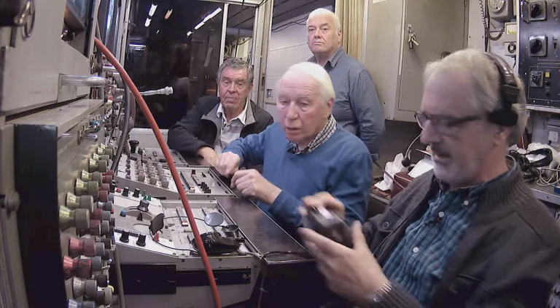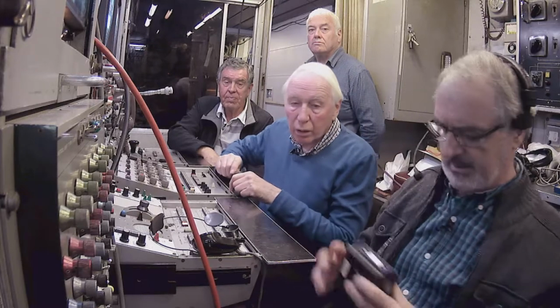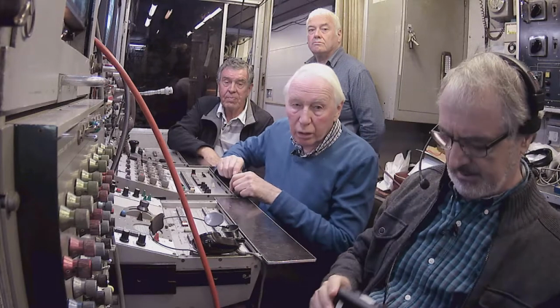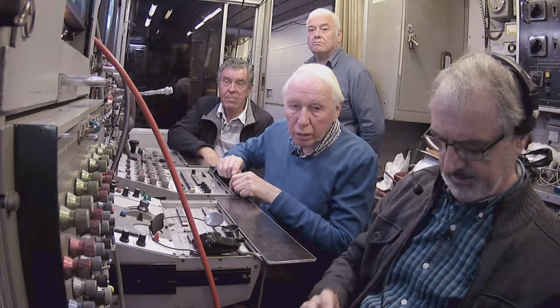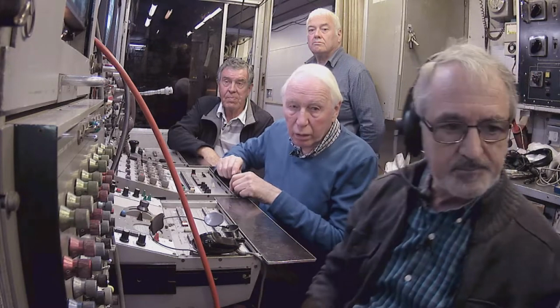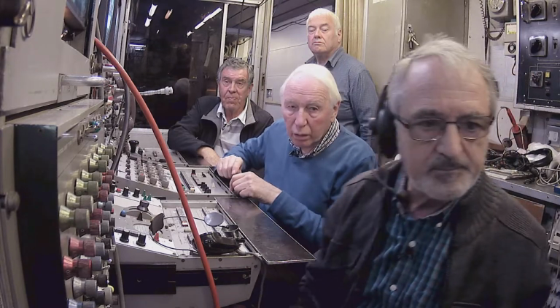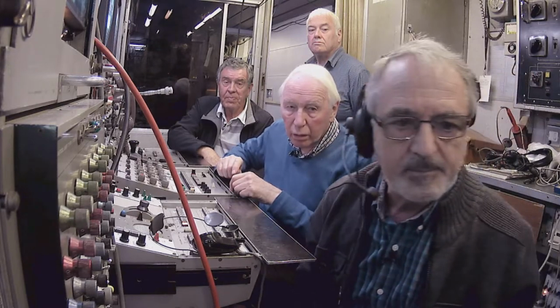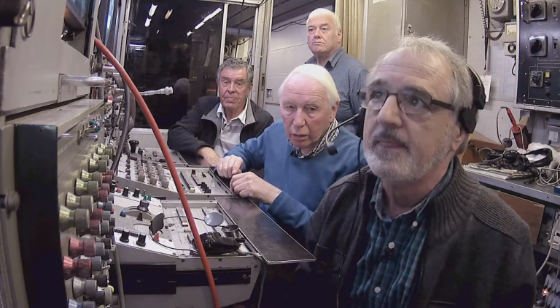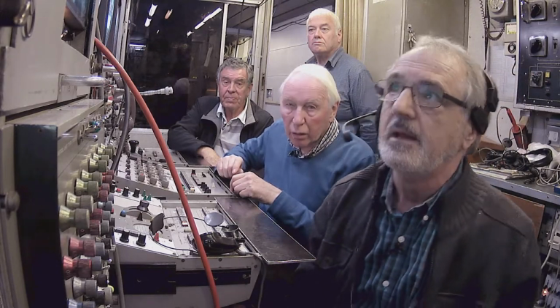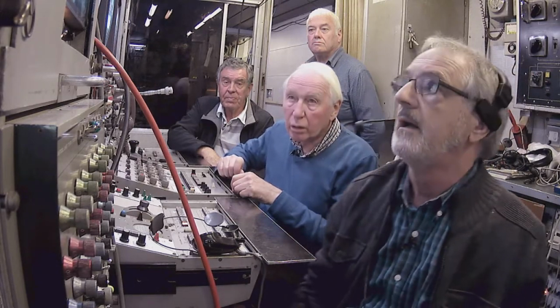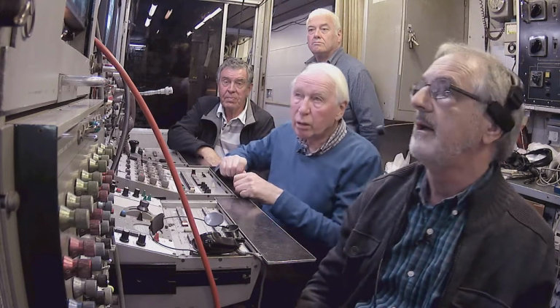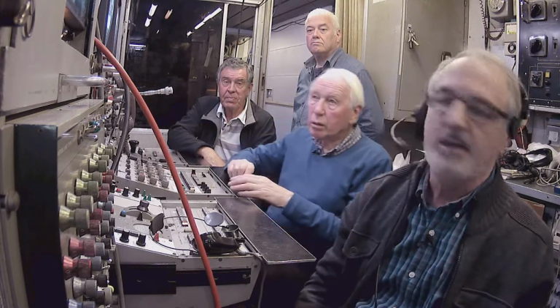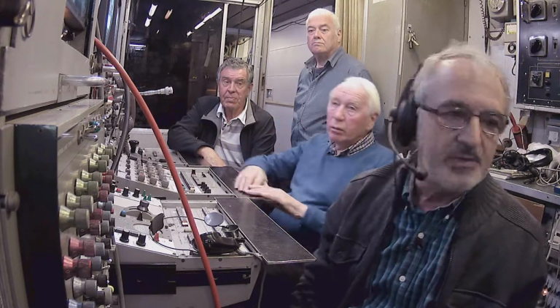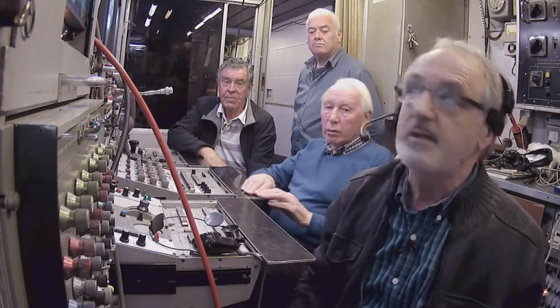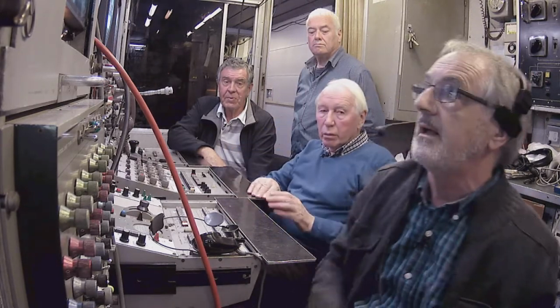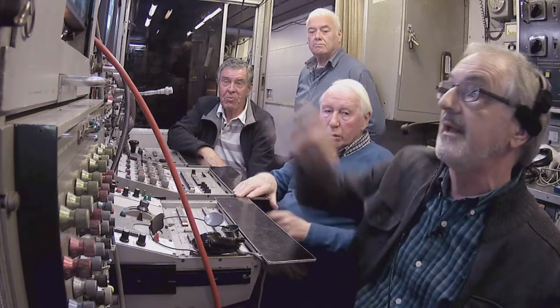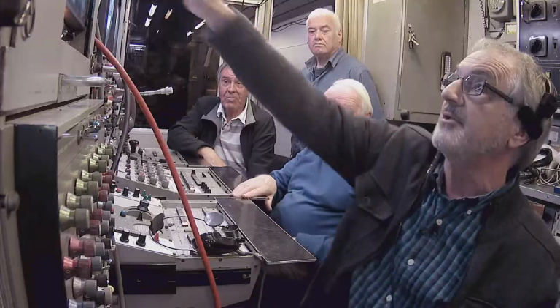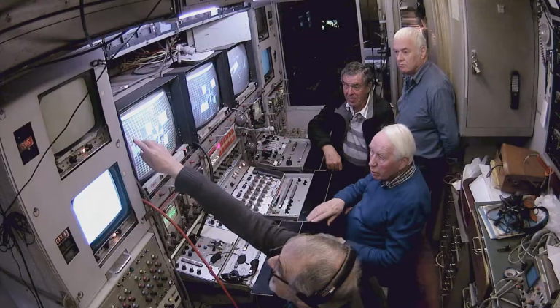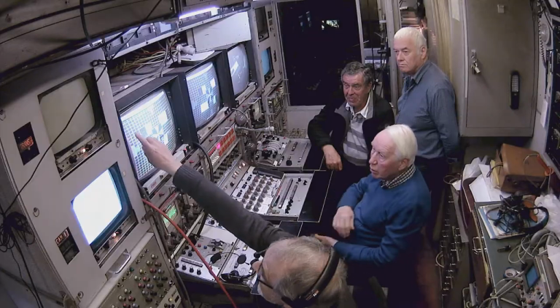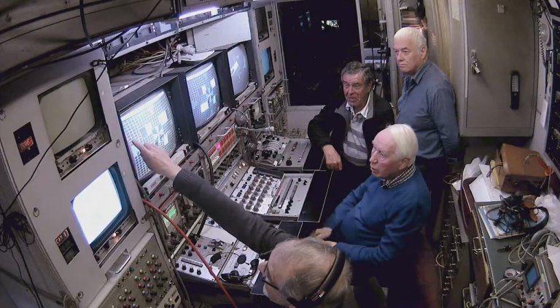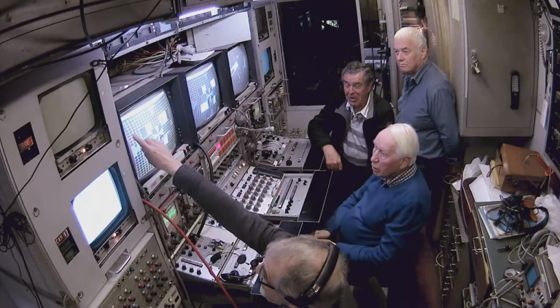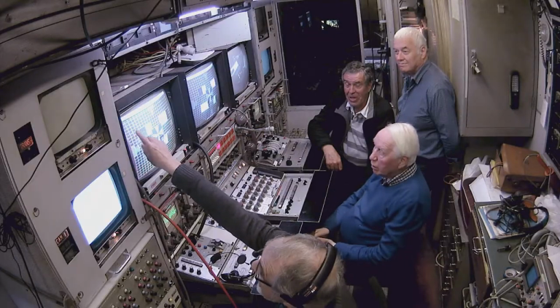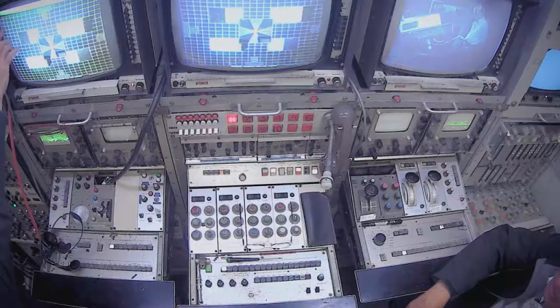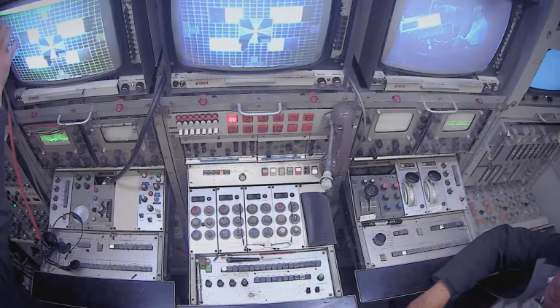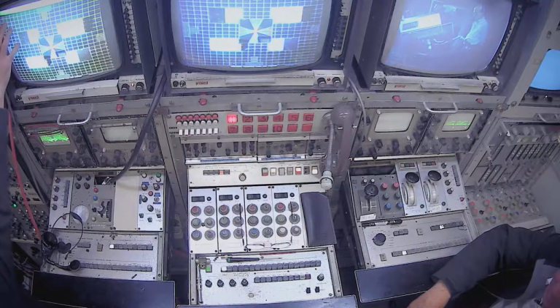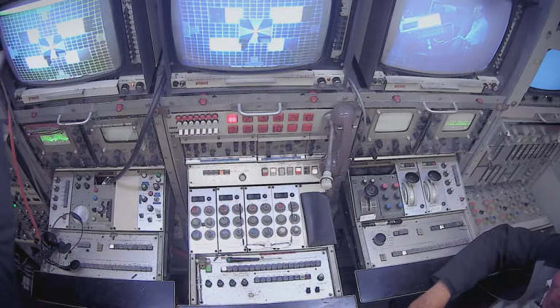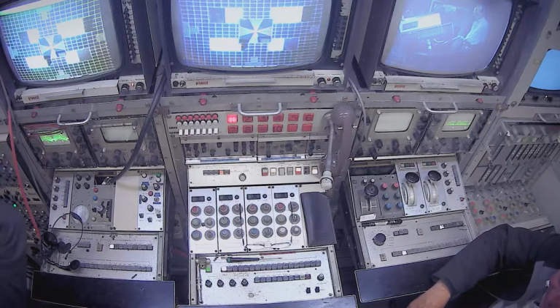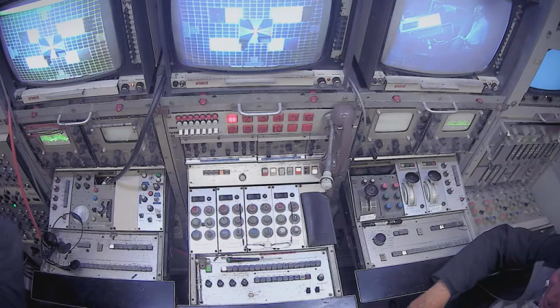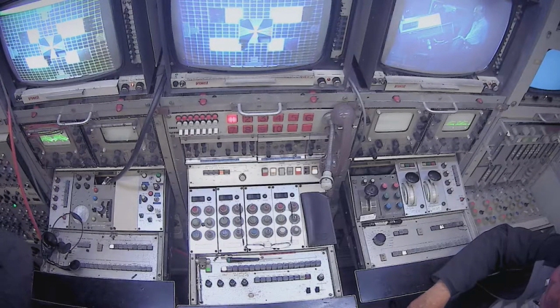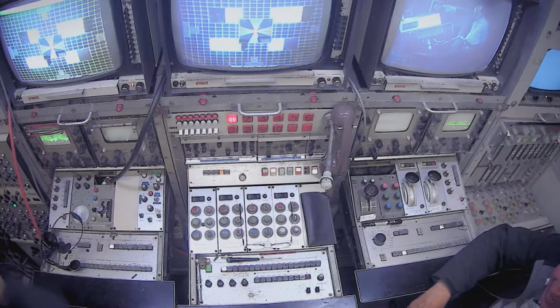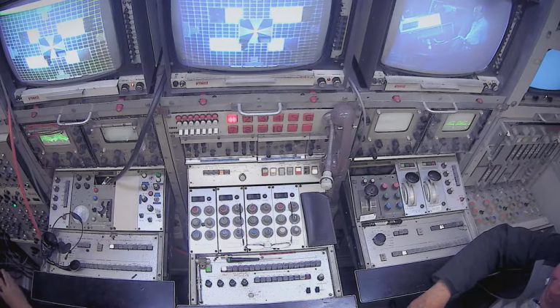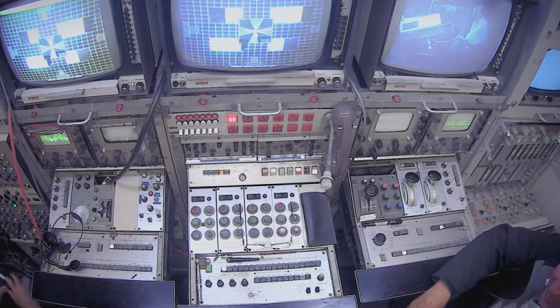If you didn't adjust that, how would it look on the telly at home? It would look like it does now — with coloured fringes.